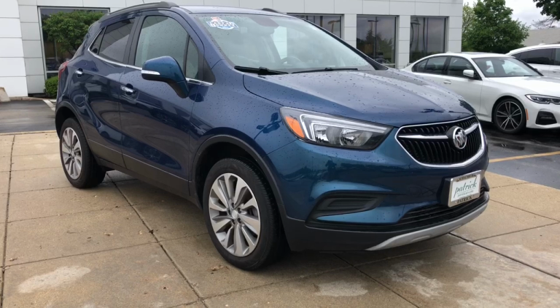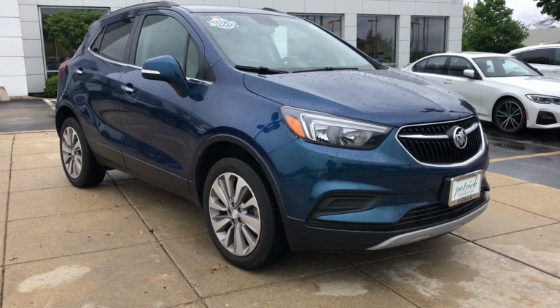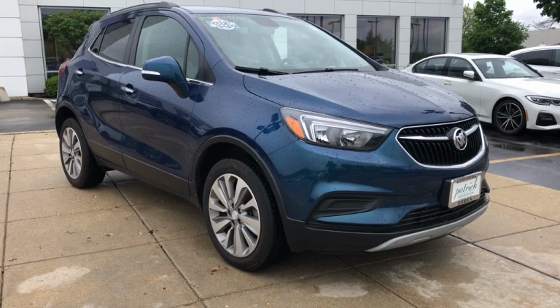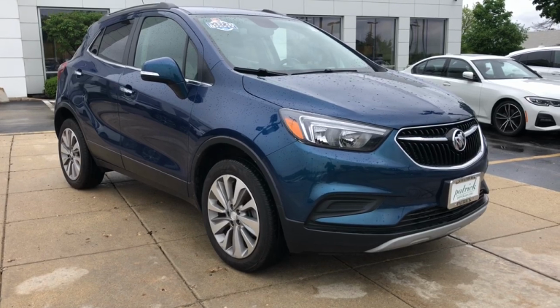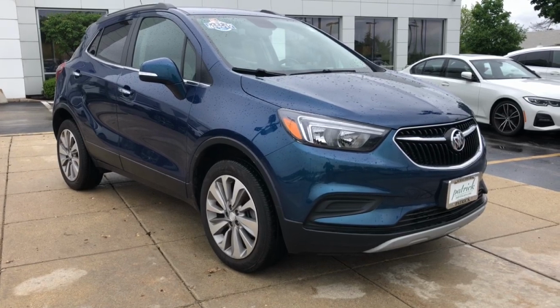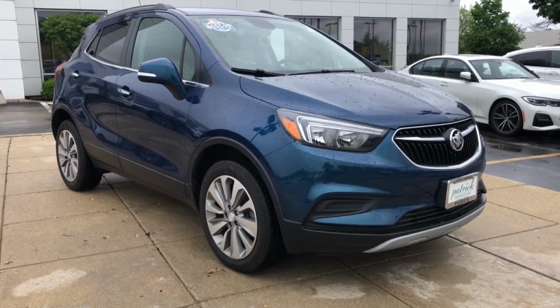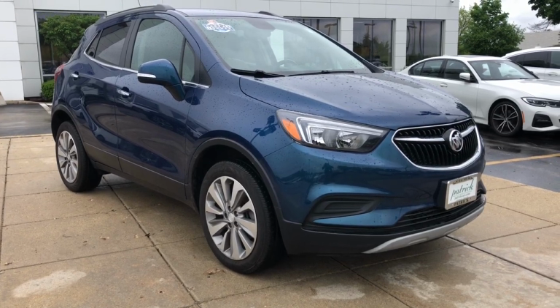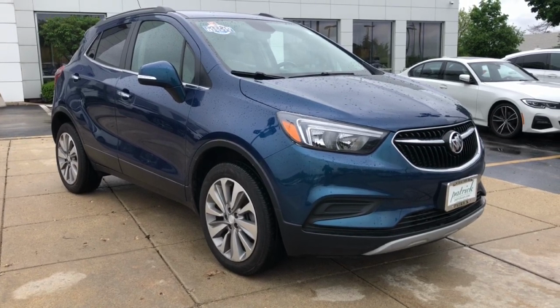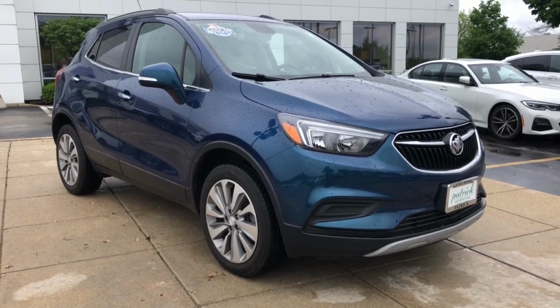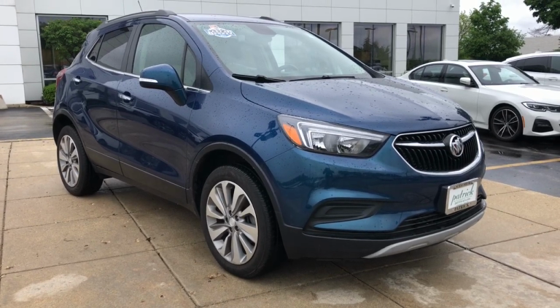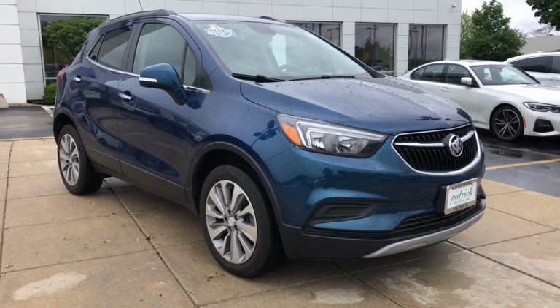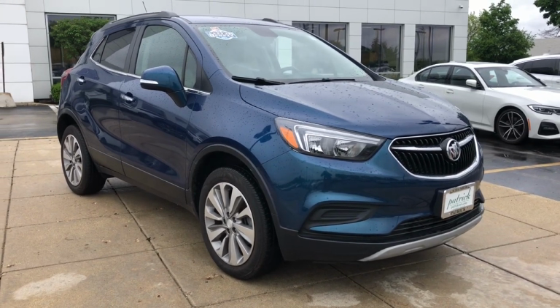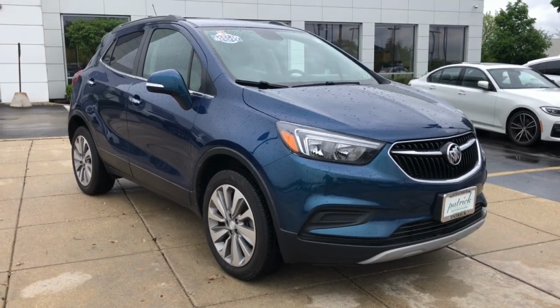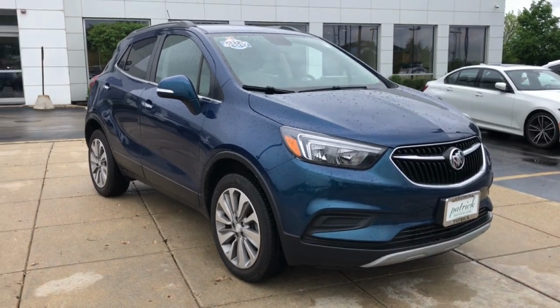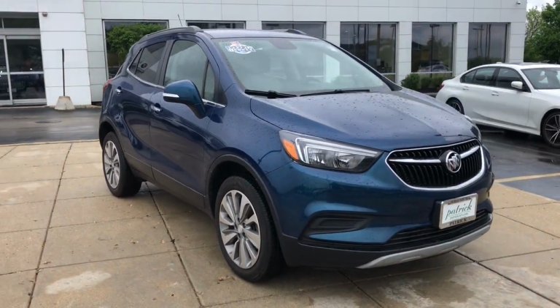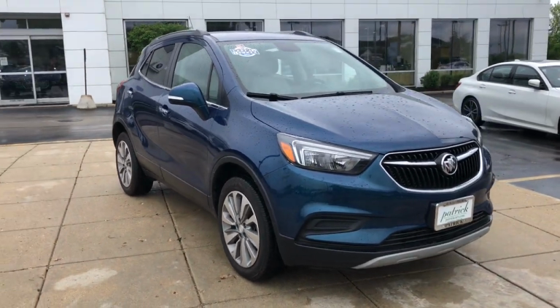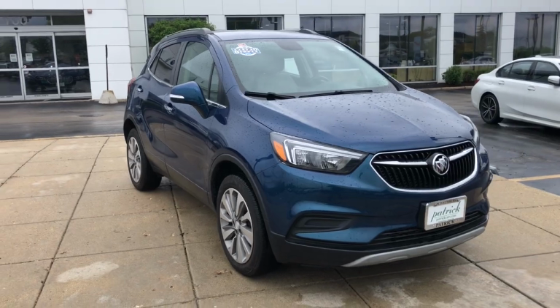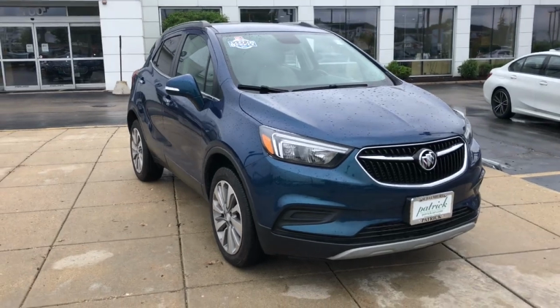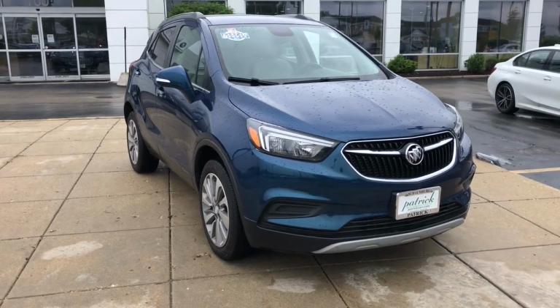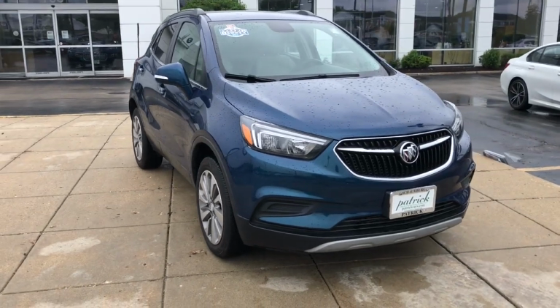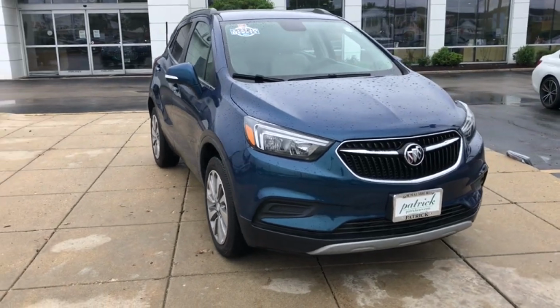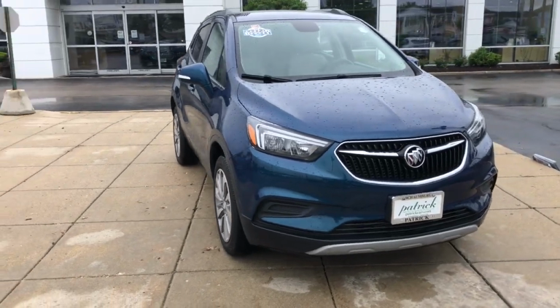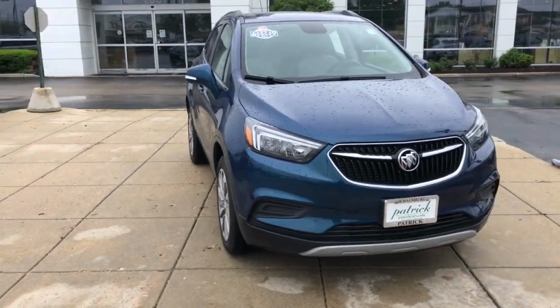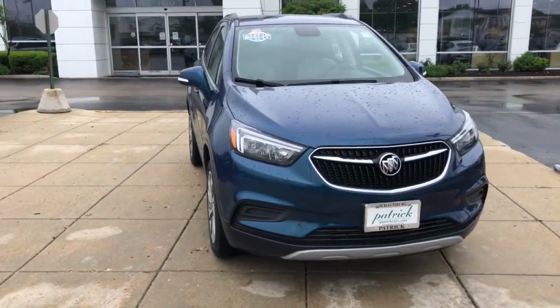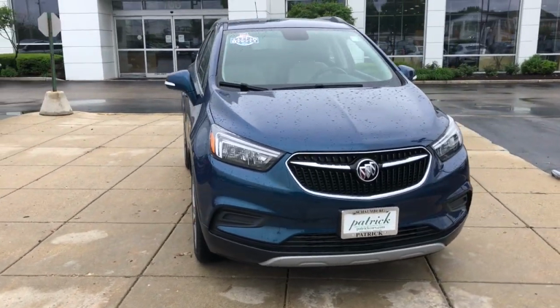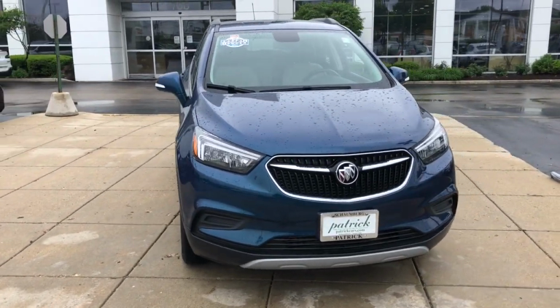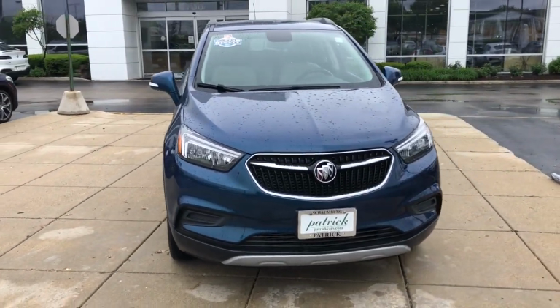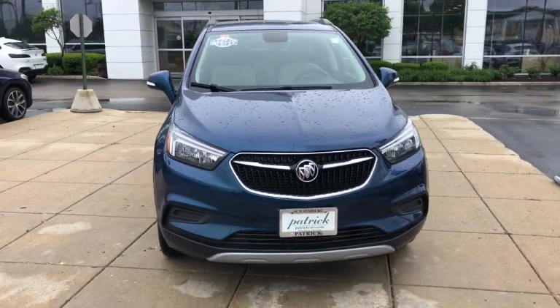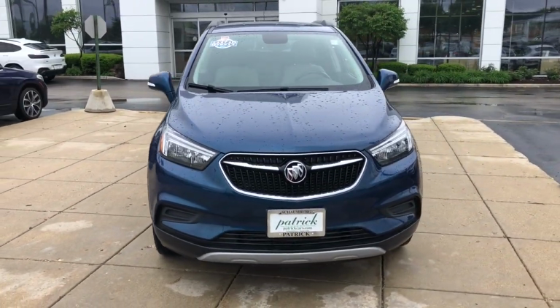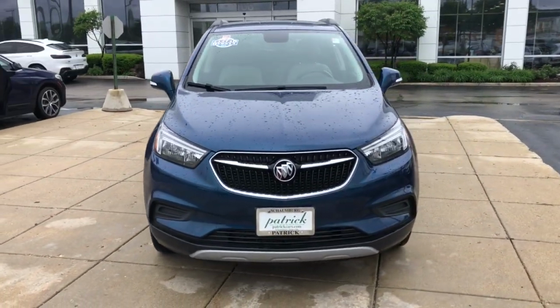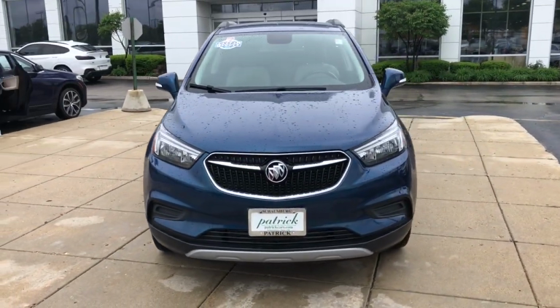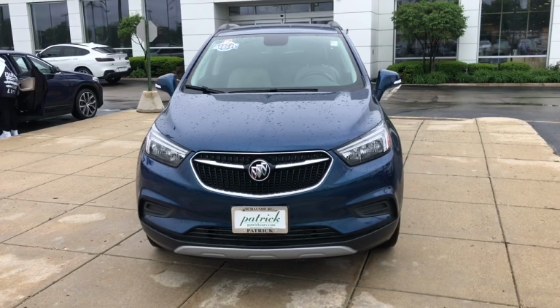This could be the car for you. The 2019 Buick Encore. With less than 60,000 miles on the odometer, this vehicle provides excellent value.